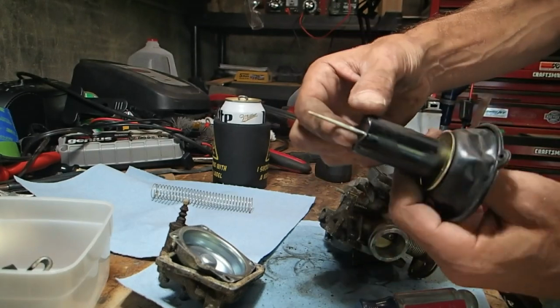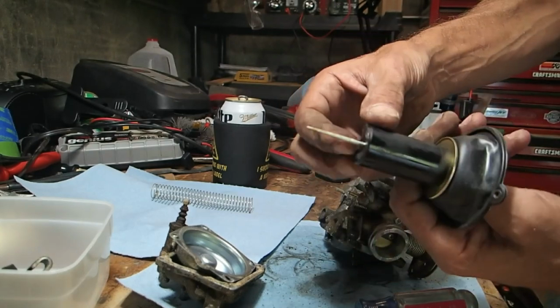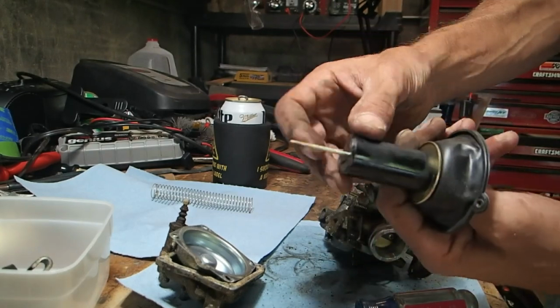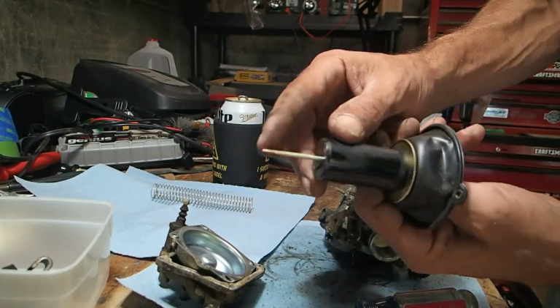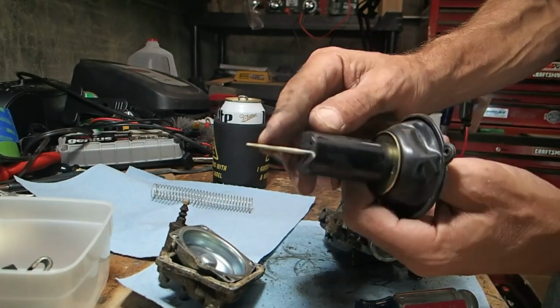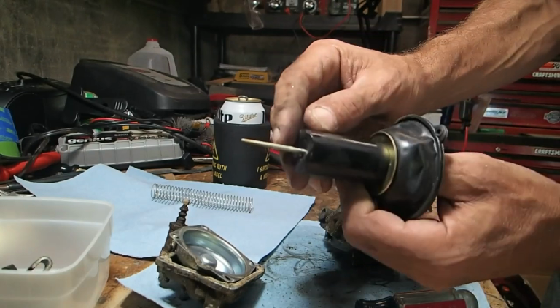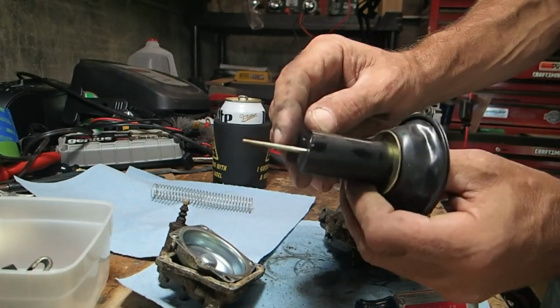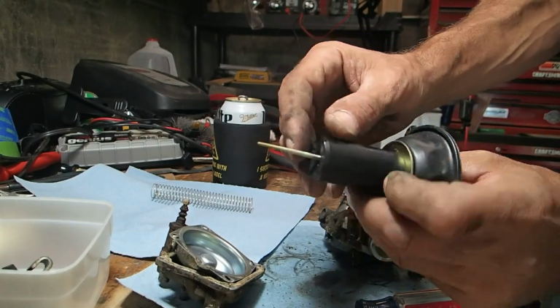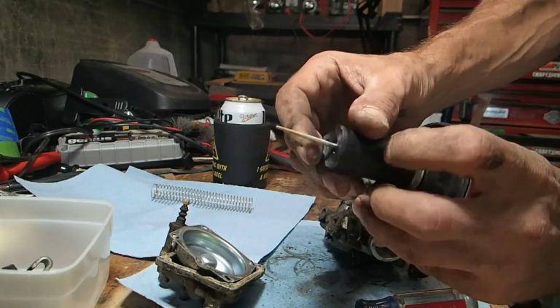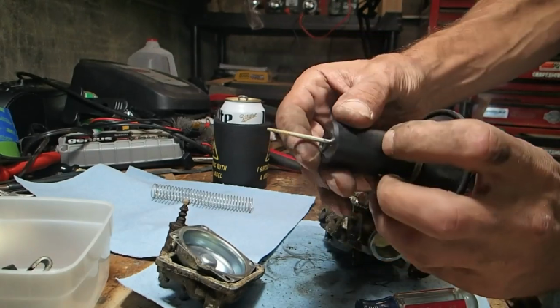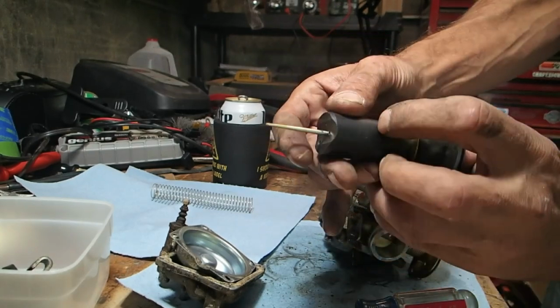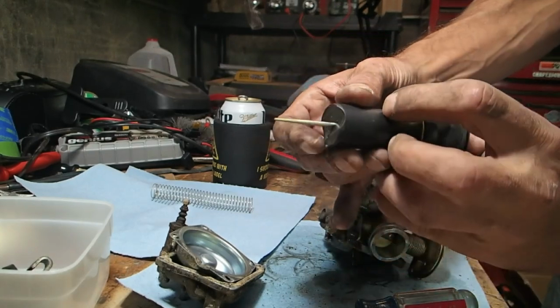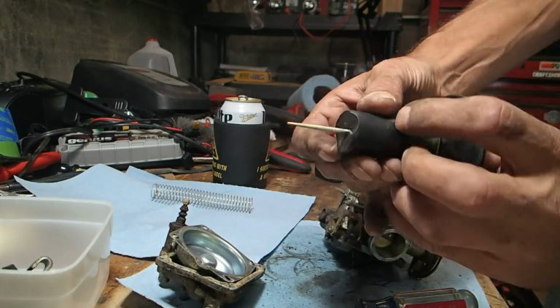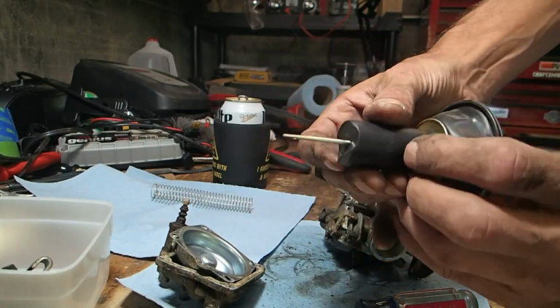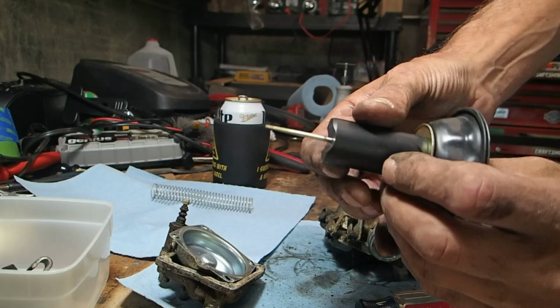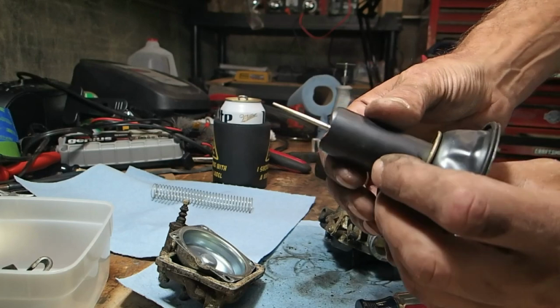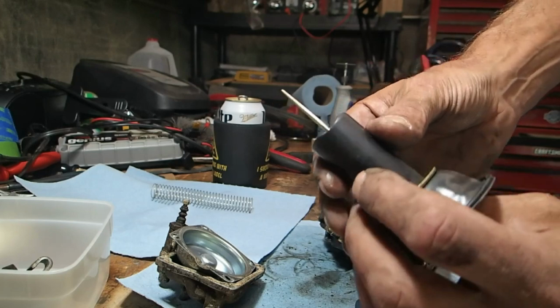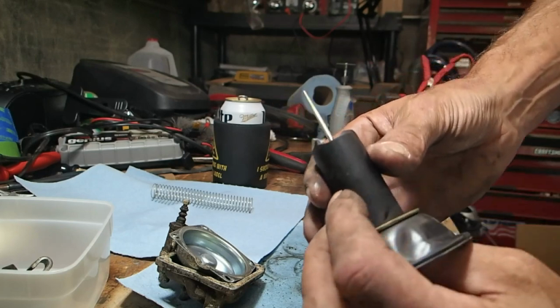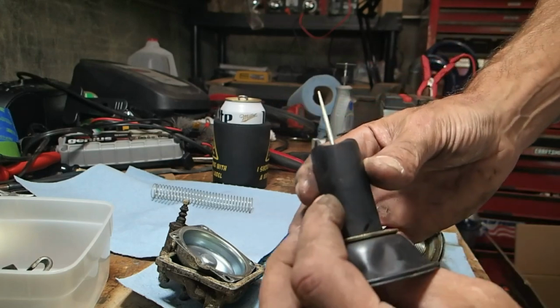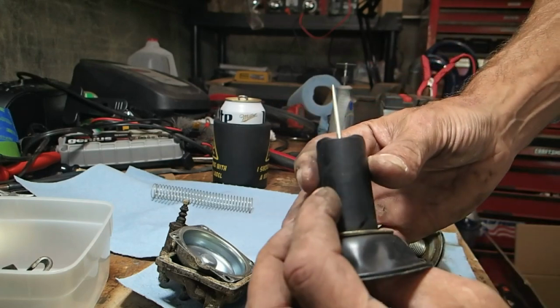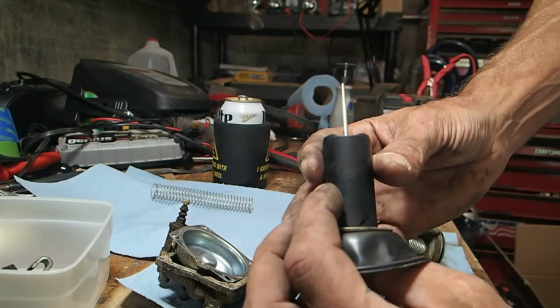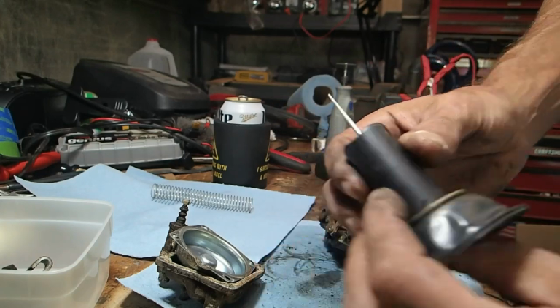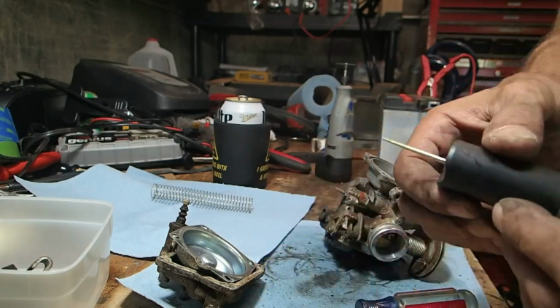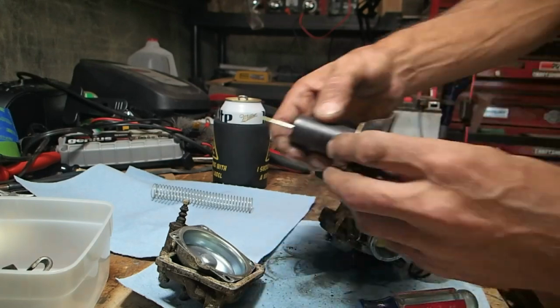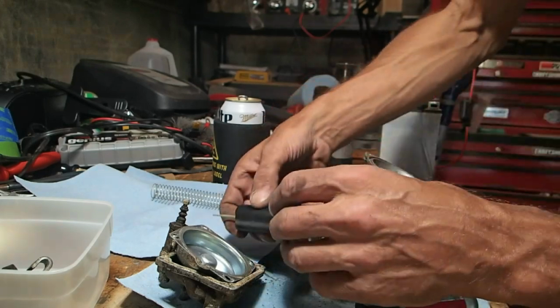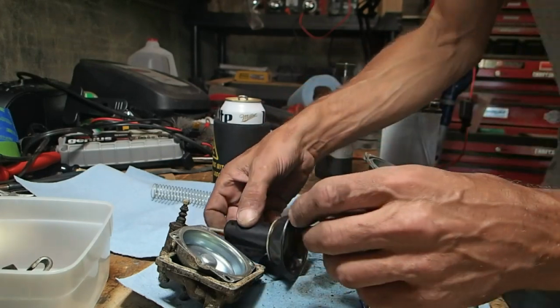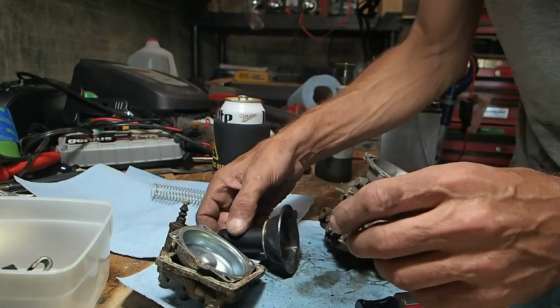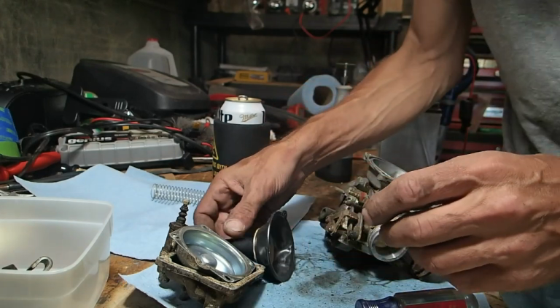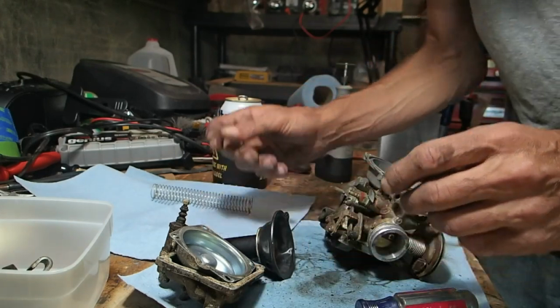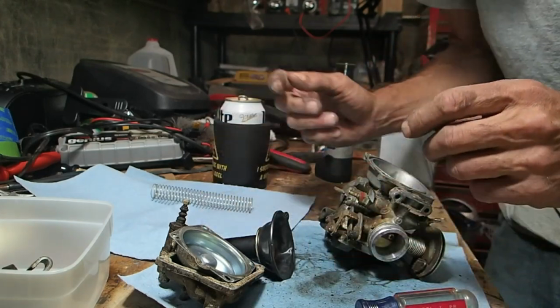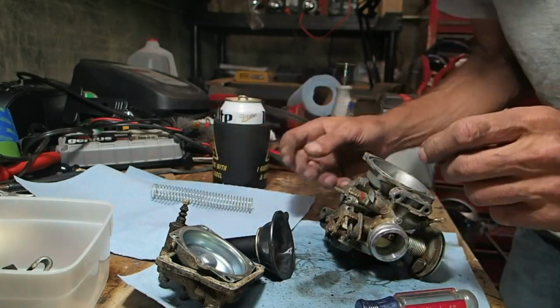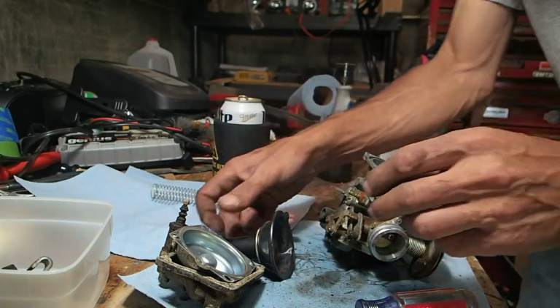Look at that needle — look how nasty it is. See how brown it is? So that'll go in to get cleaned.